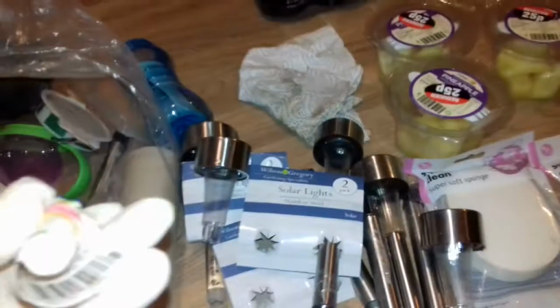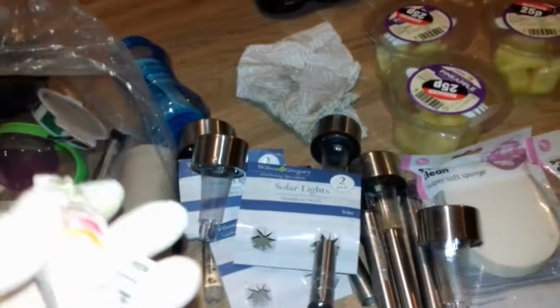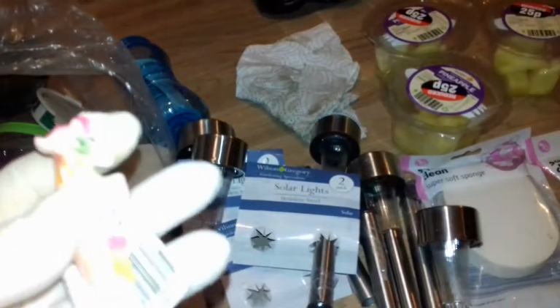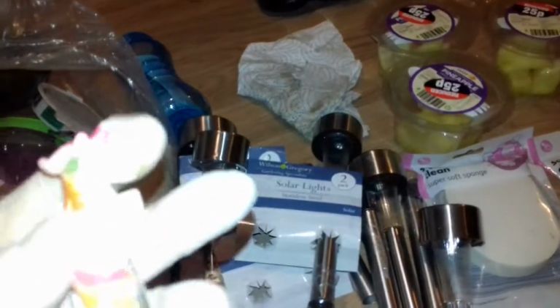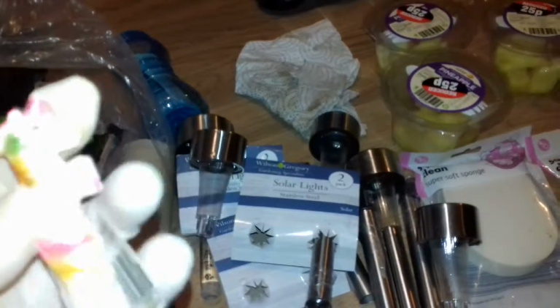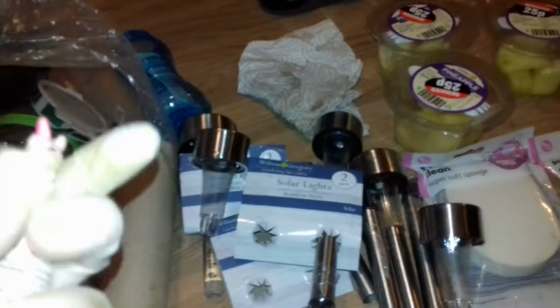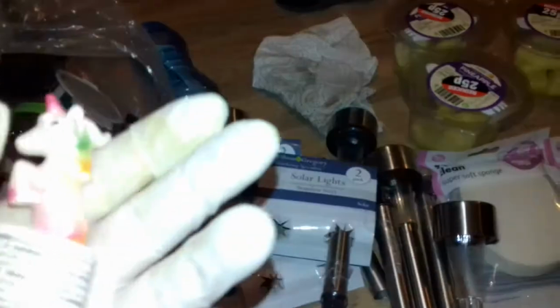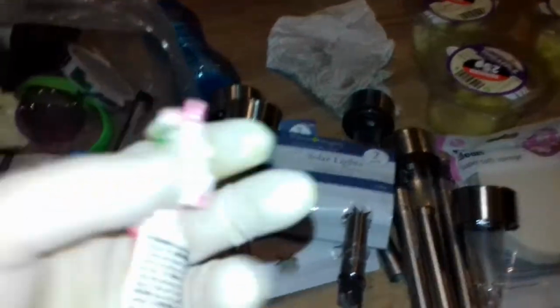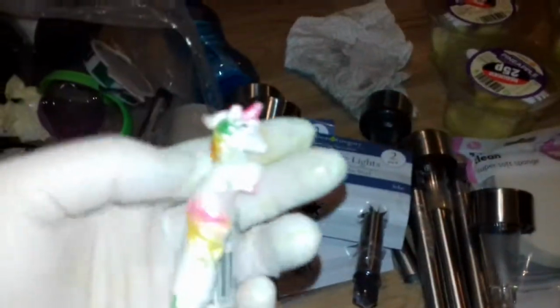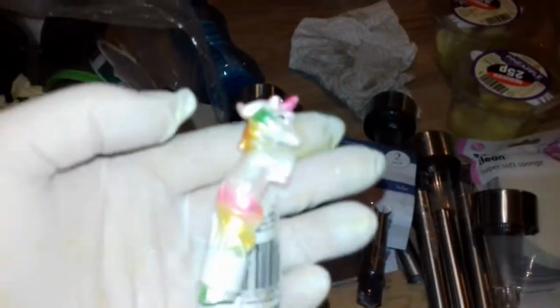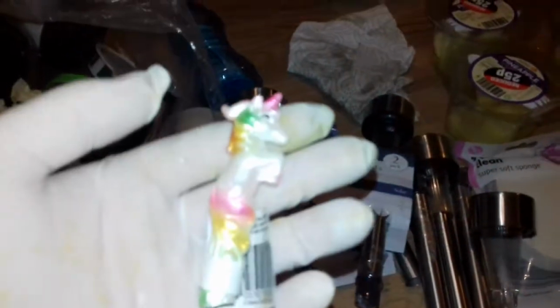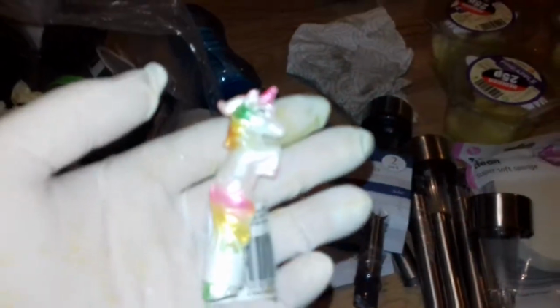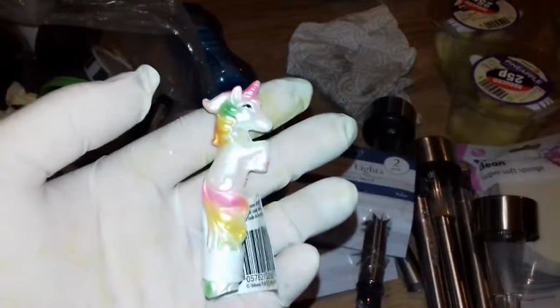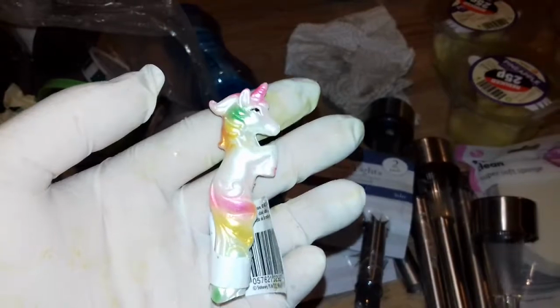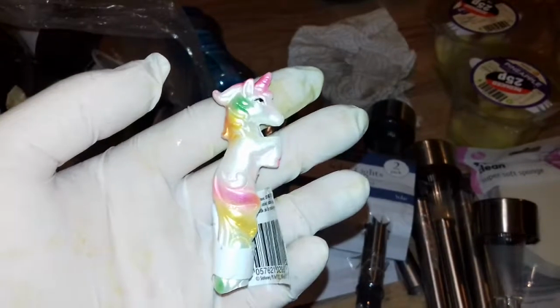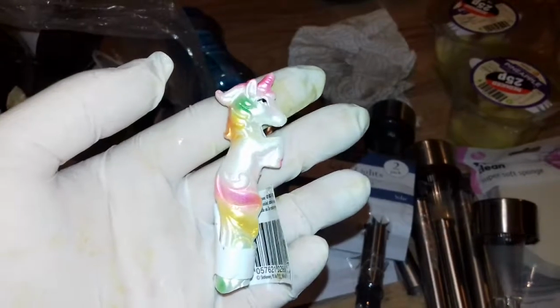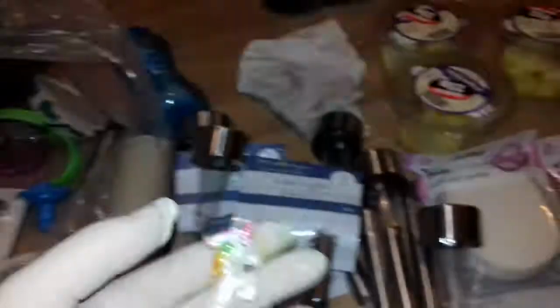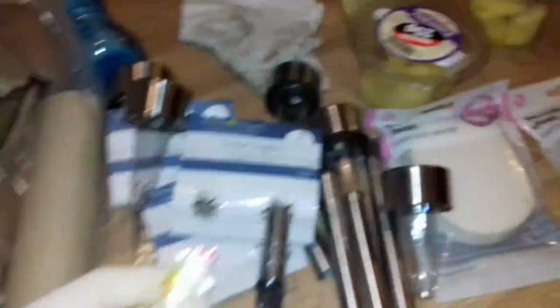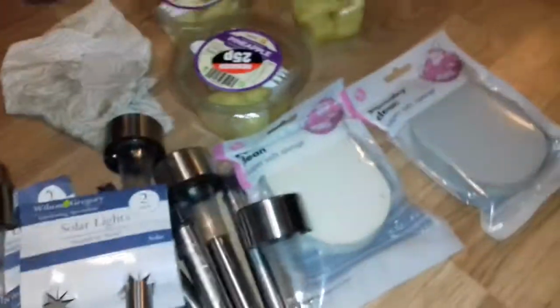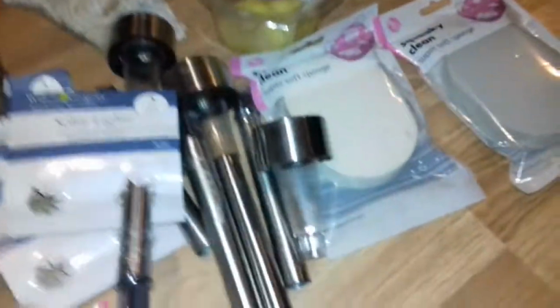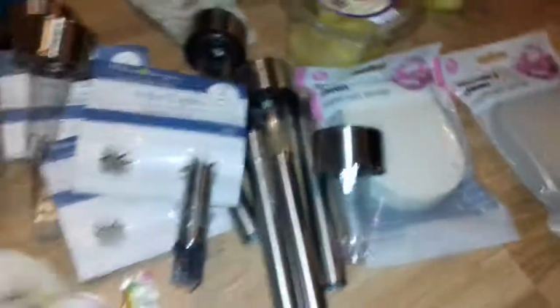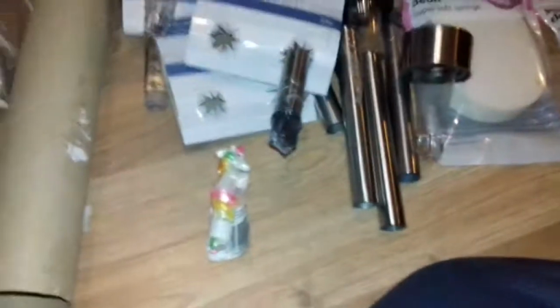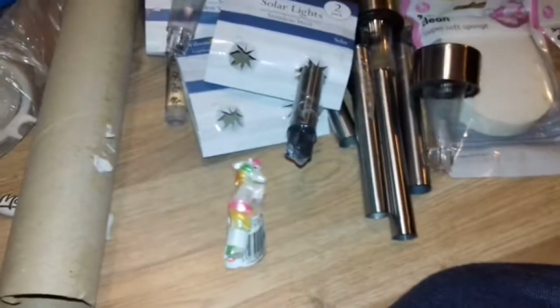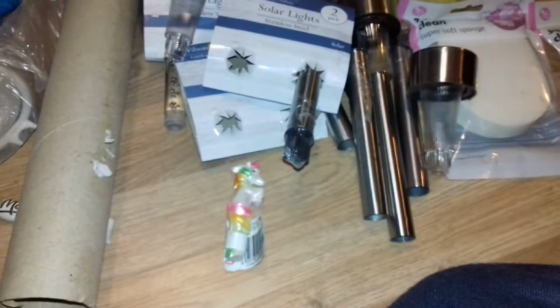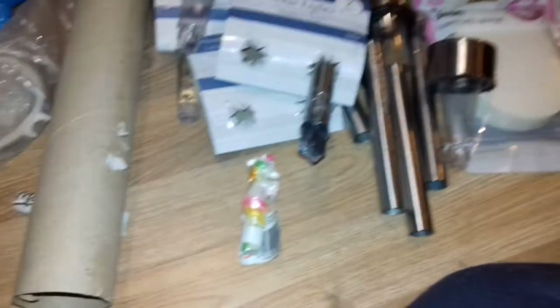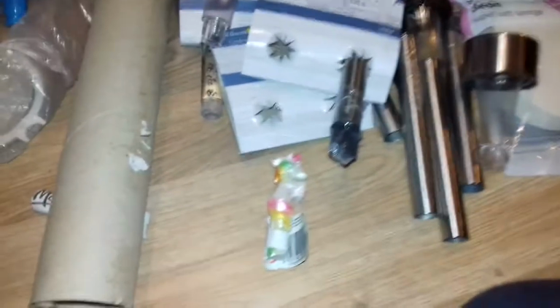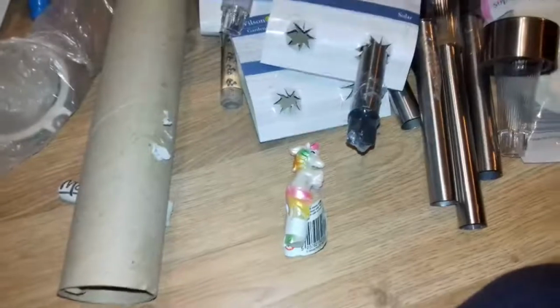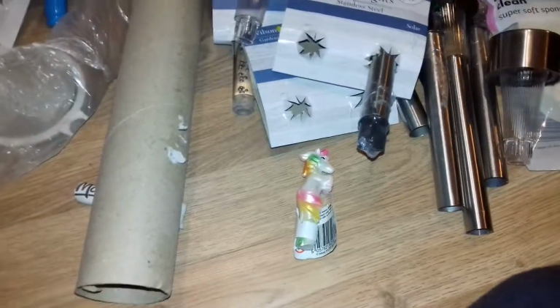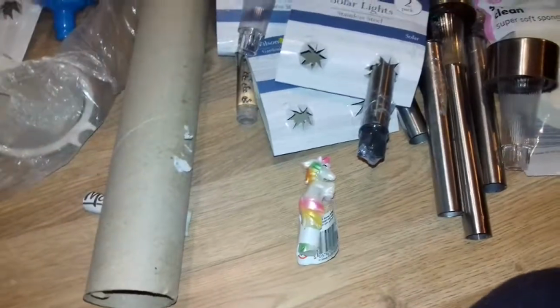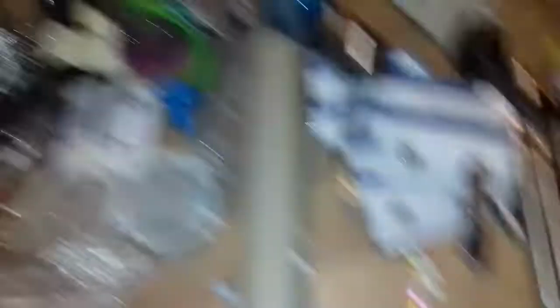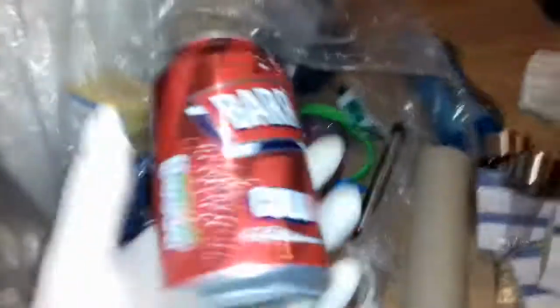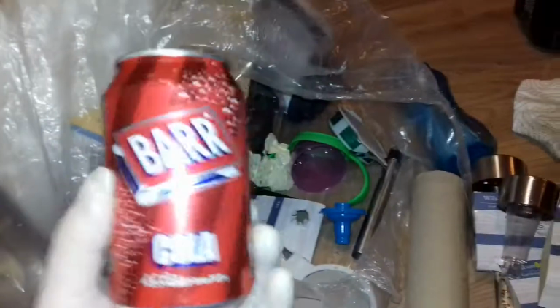It looks like a broken unicorn pen. That's probably what that is. So if I could find the other part I could probably glue that back together. I could make use of them.